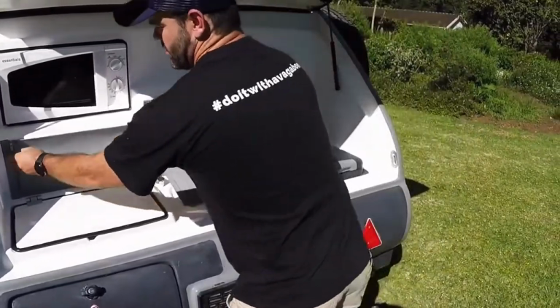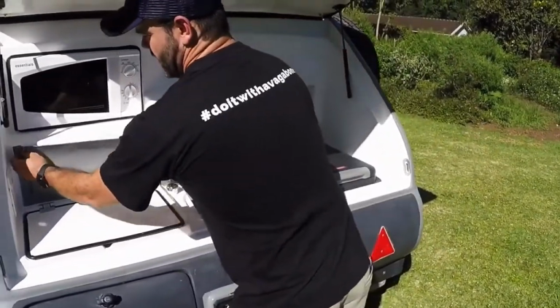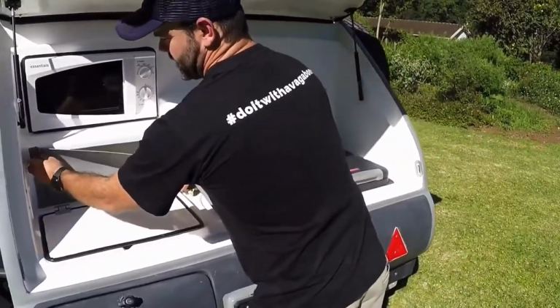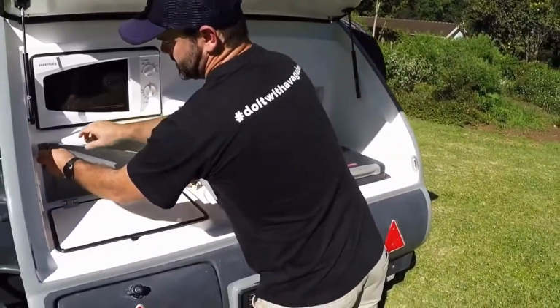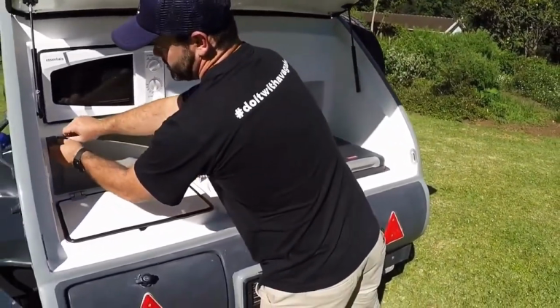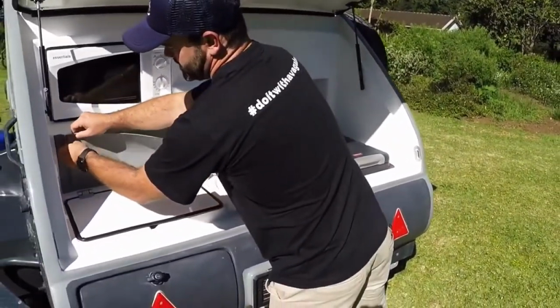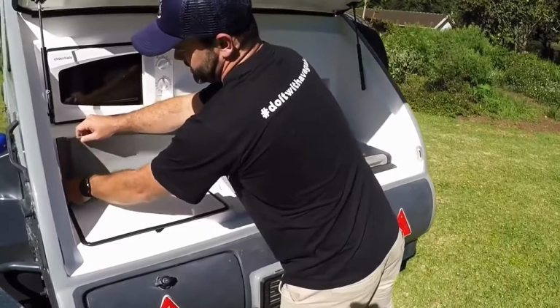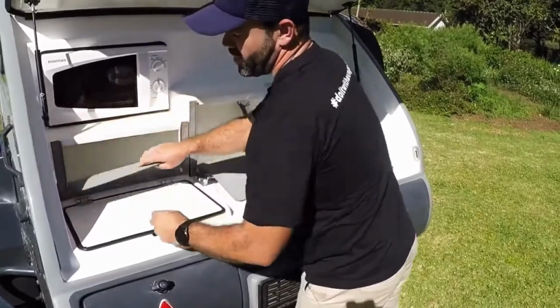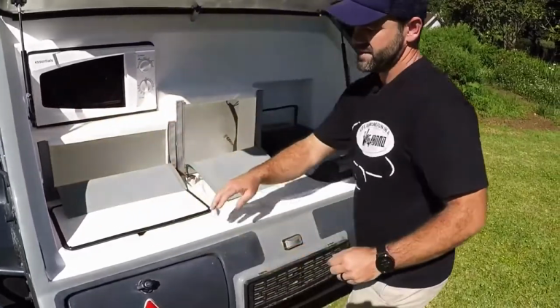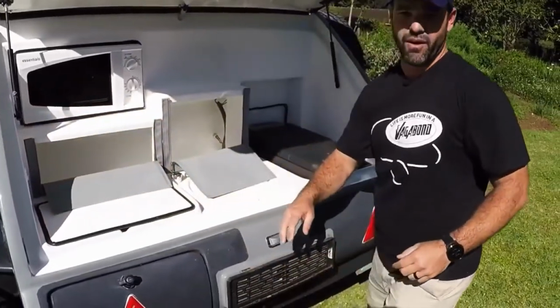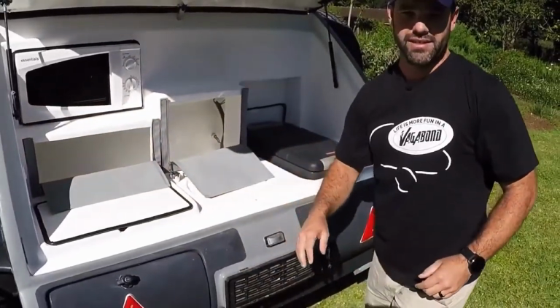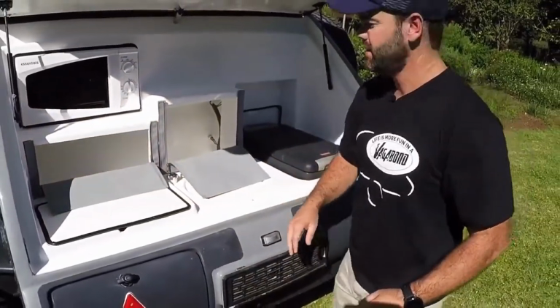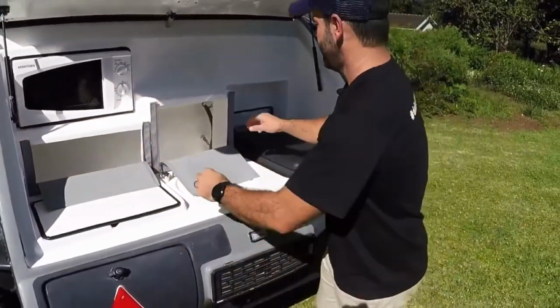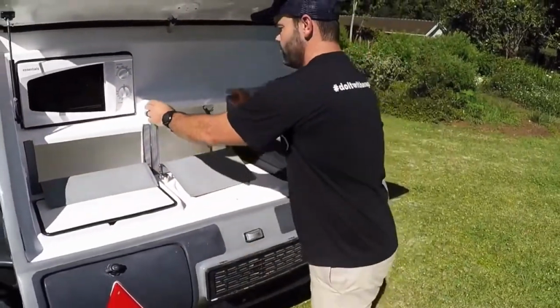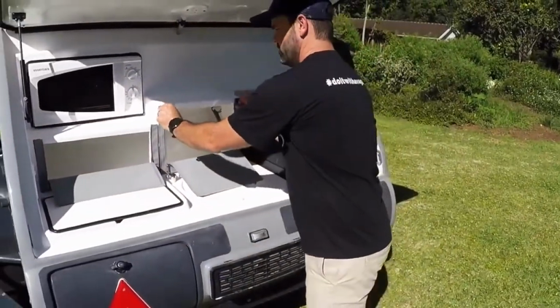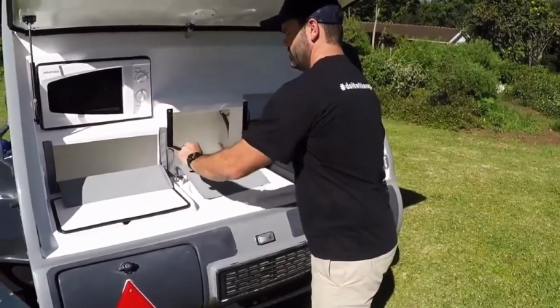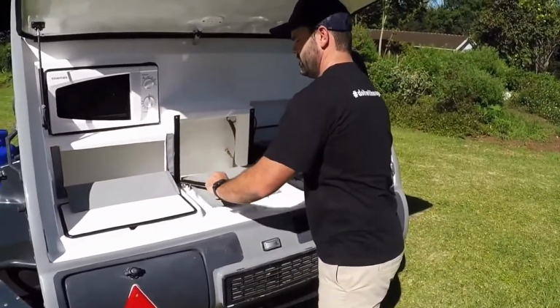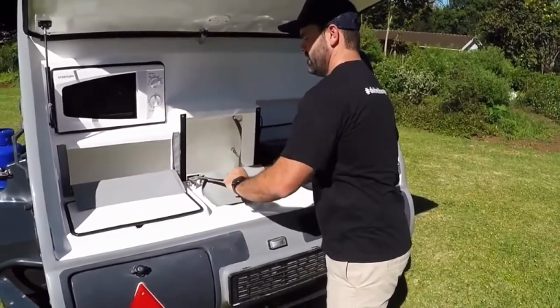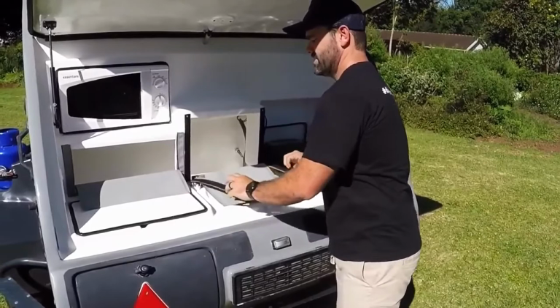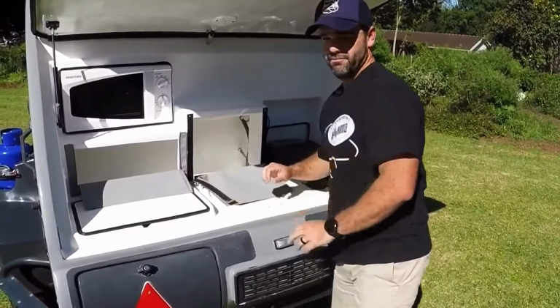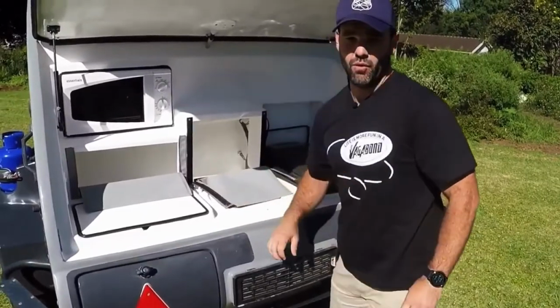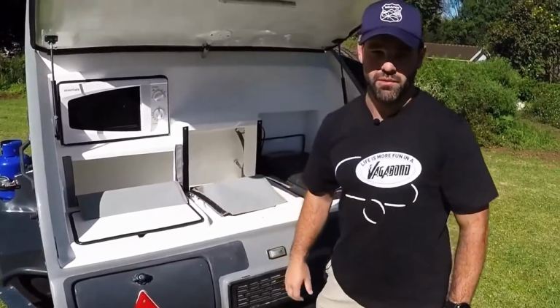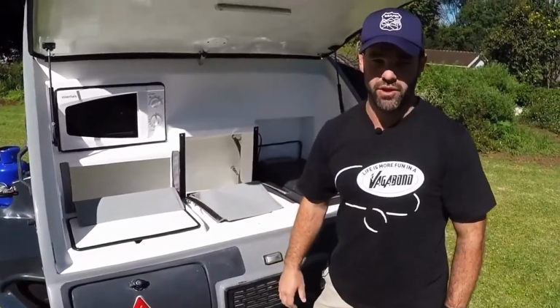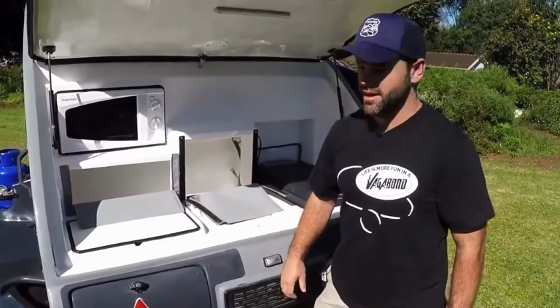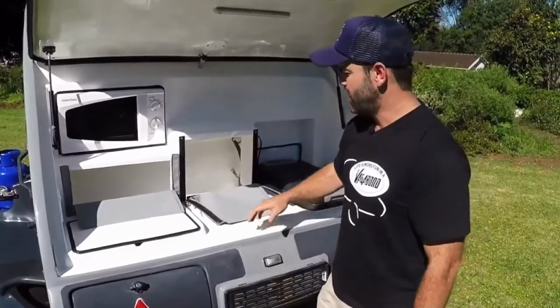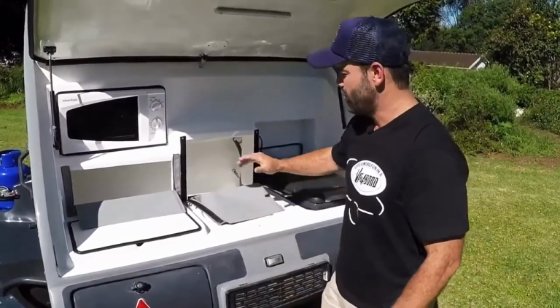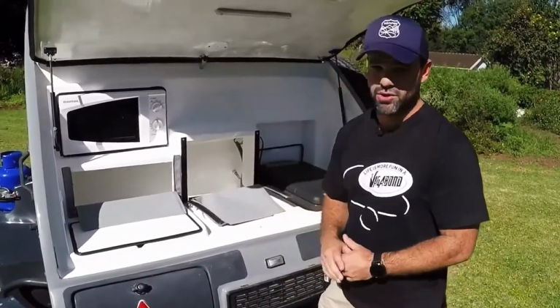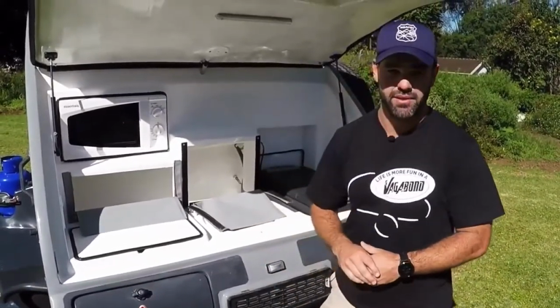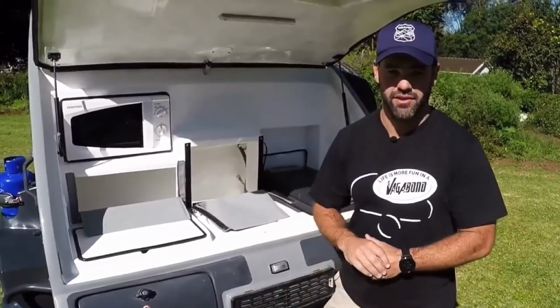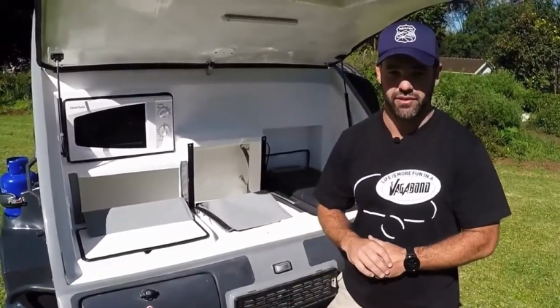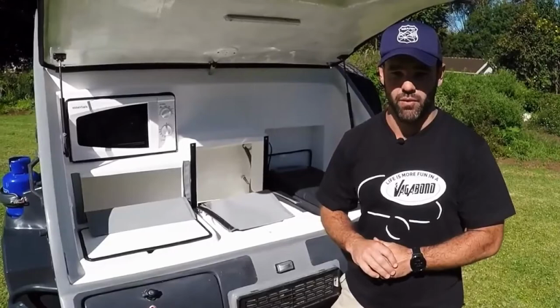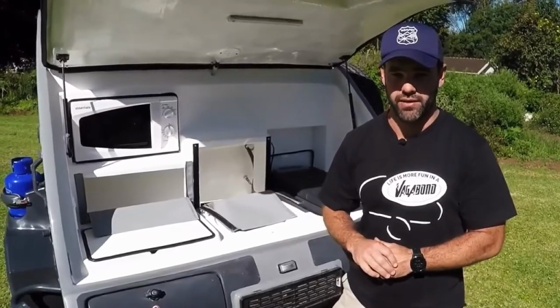One of the lovely things about these cupboards is that if you are set up for a longer stay, they are removable. You can take them out, wash them if they're dirty, and you don't have to open and close your cupboards each and every time you want to go inside.